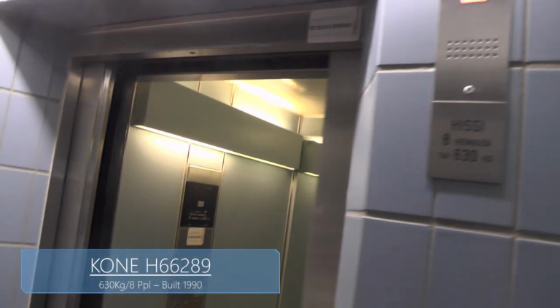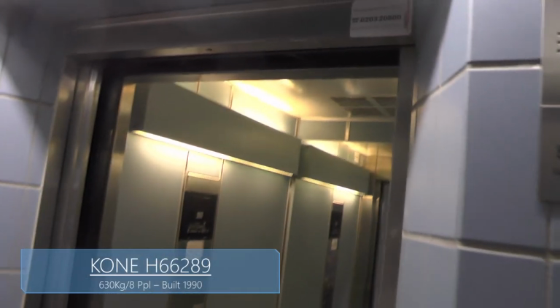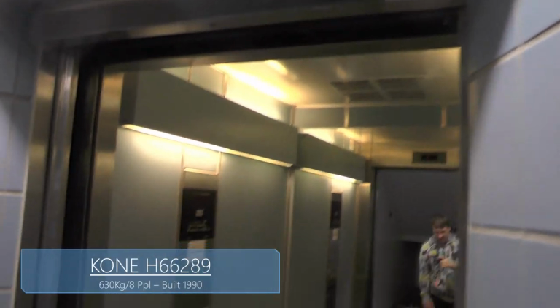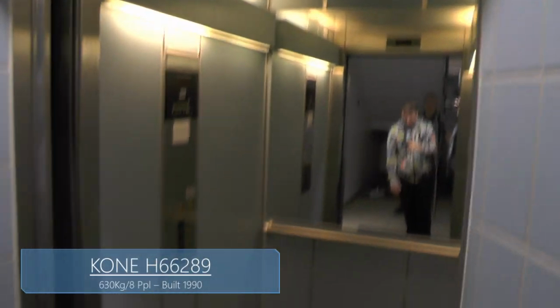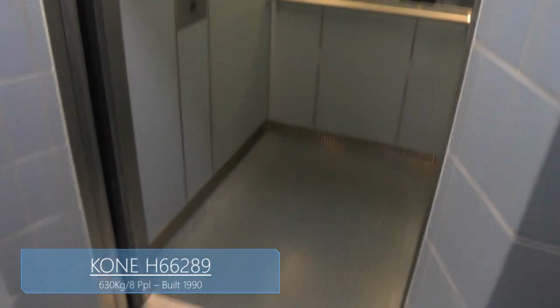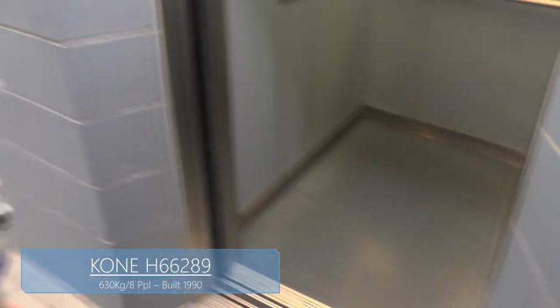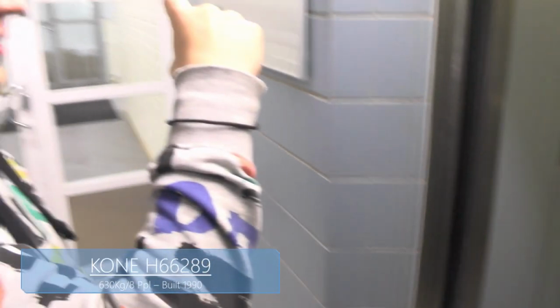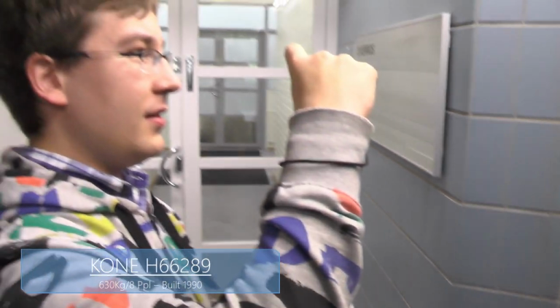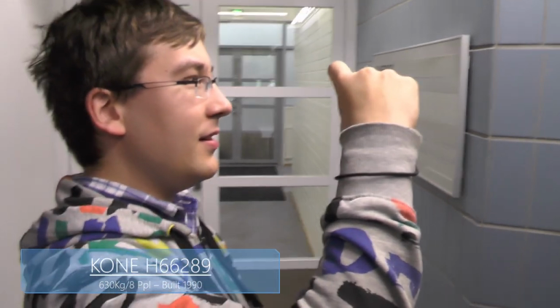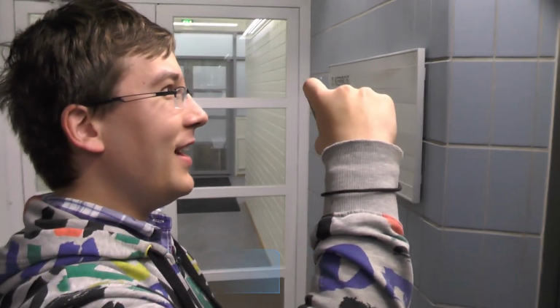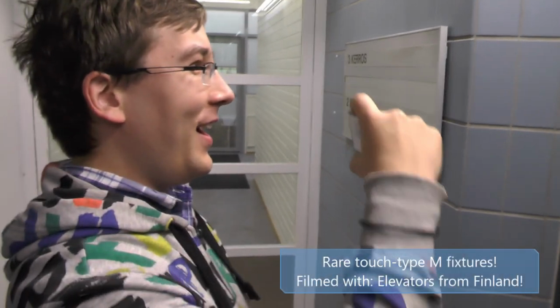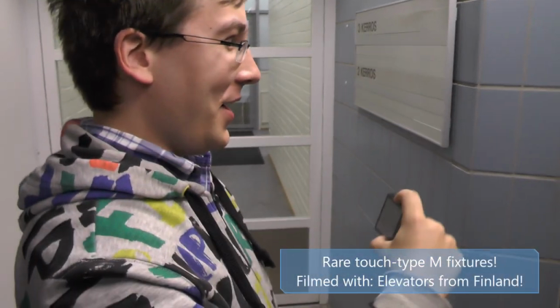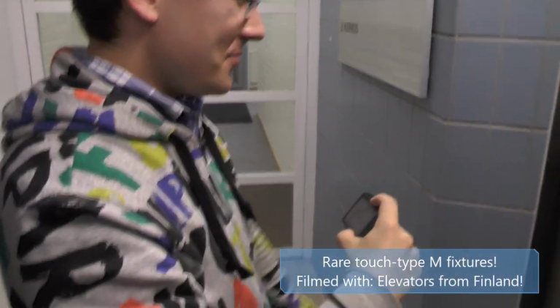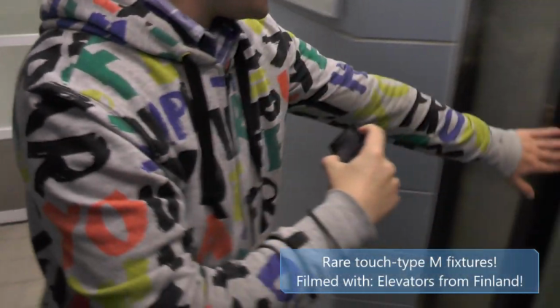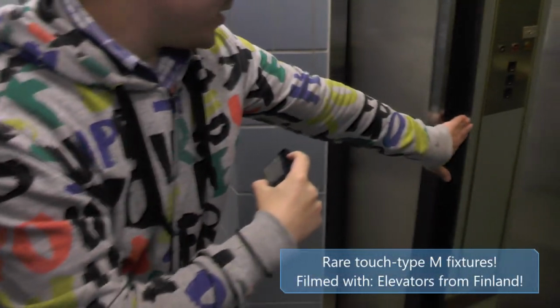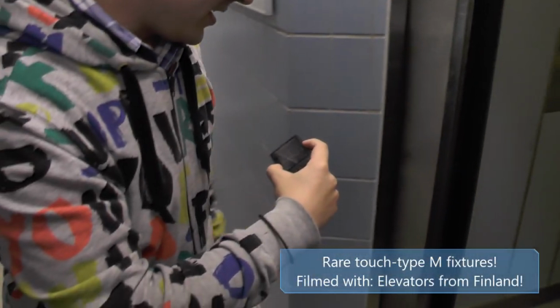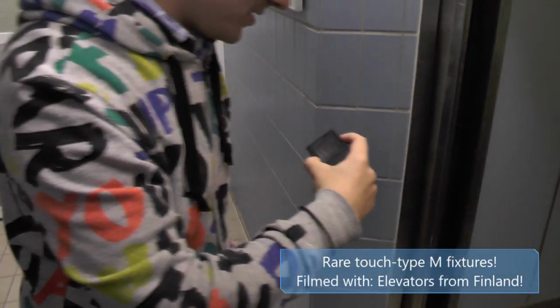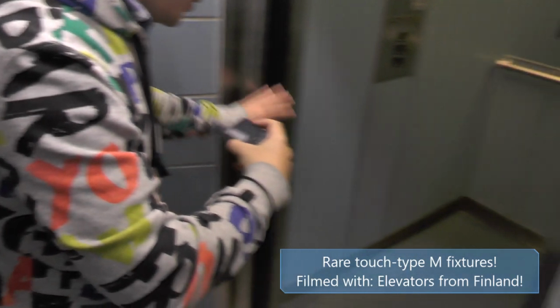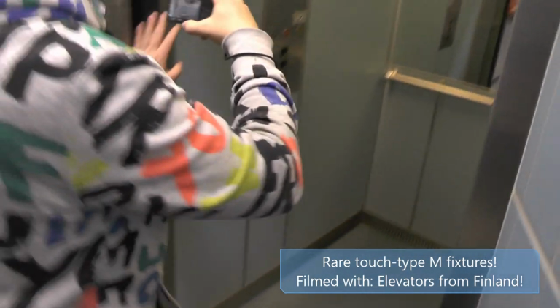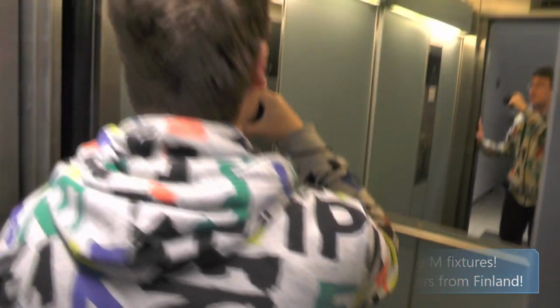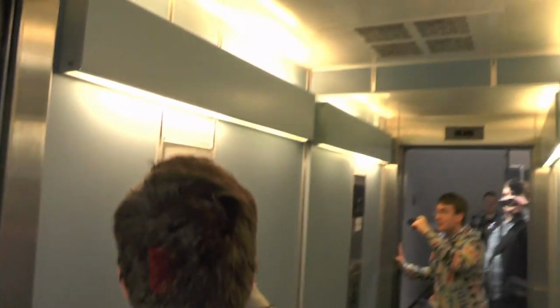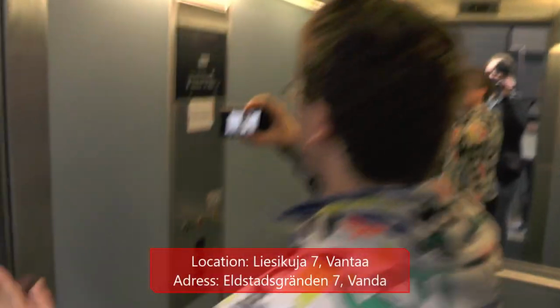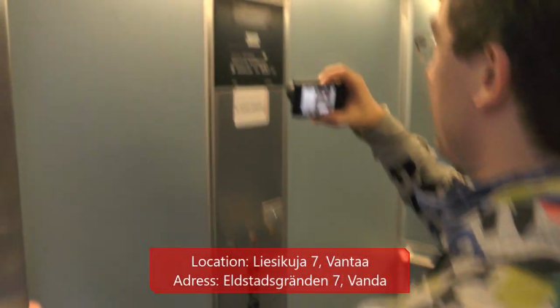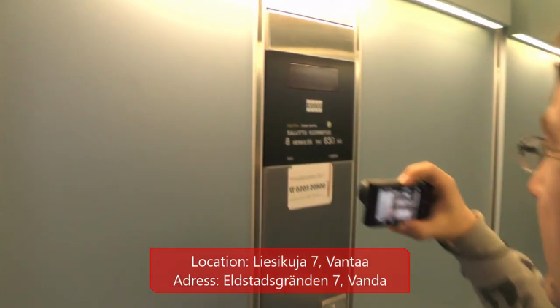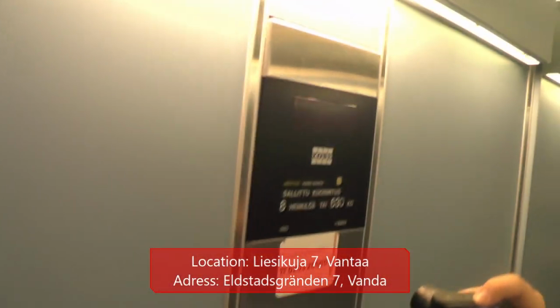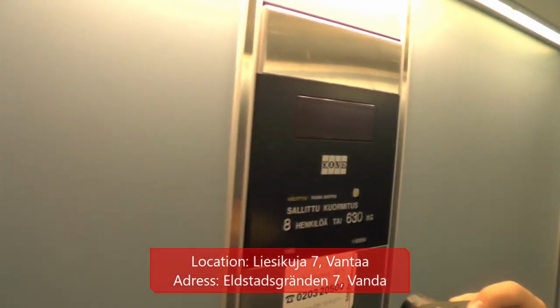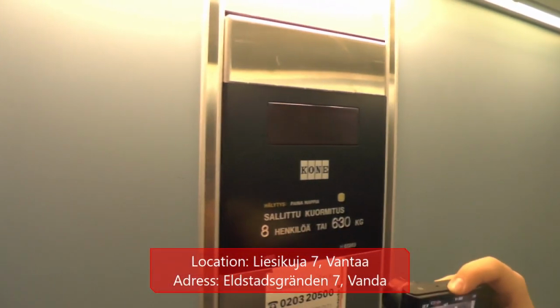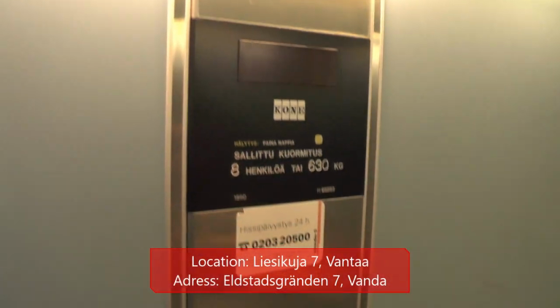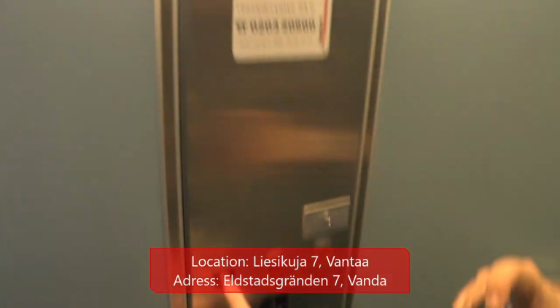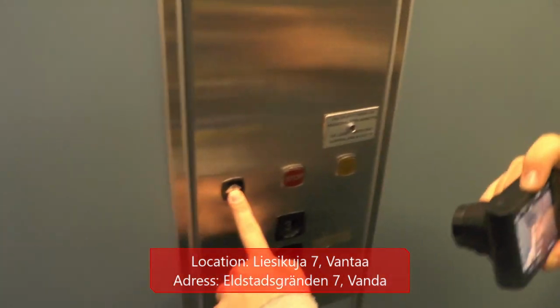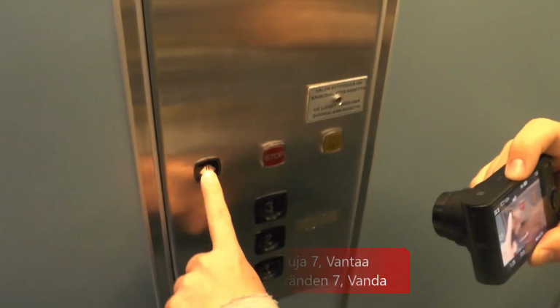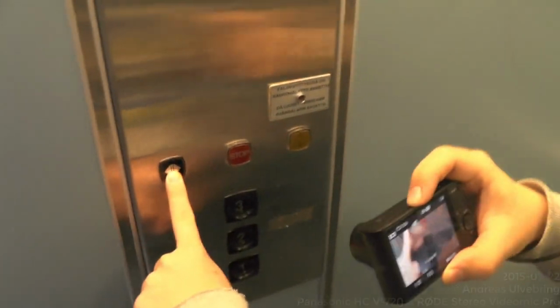My bumper is small. And what was your first reaction when we found this one? I was really excited, because it was original from 1990. X66289. Amazing touchments.